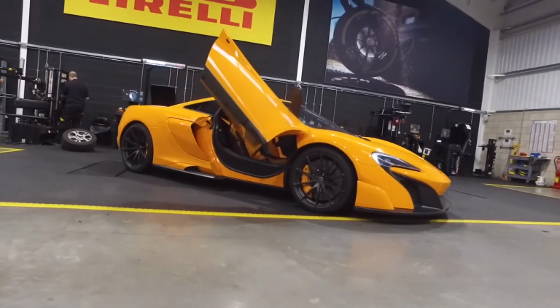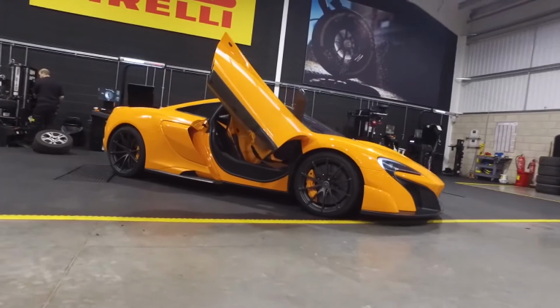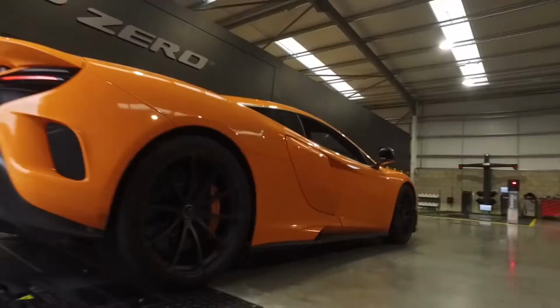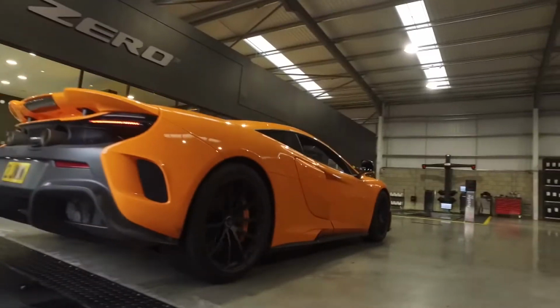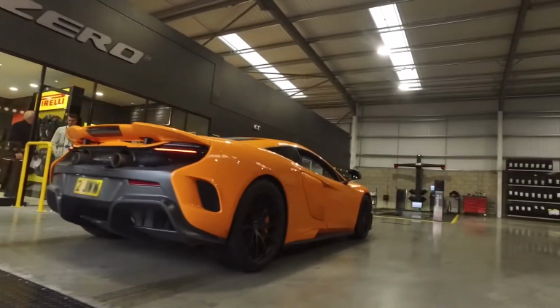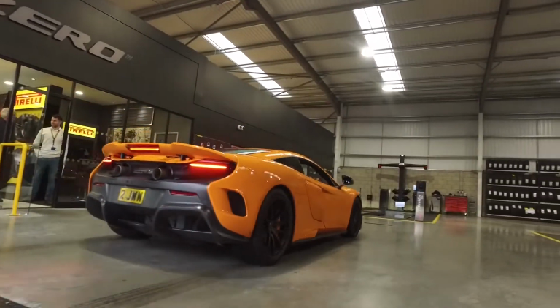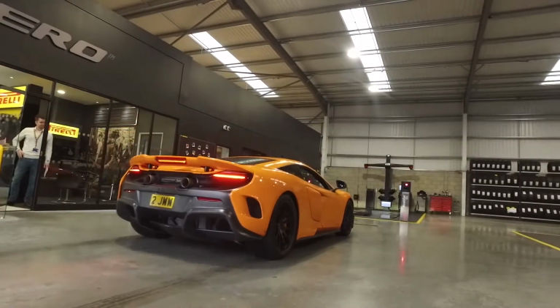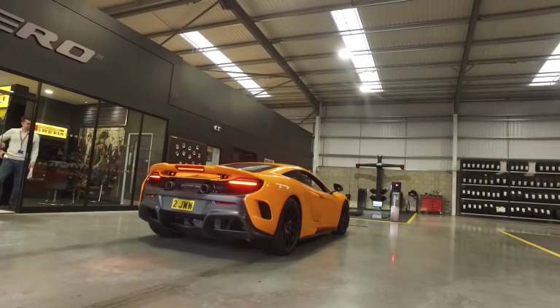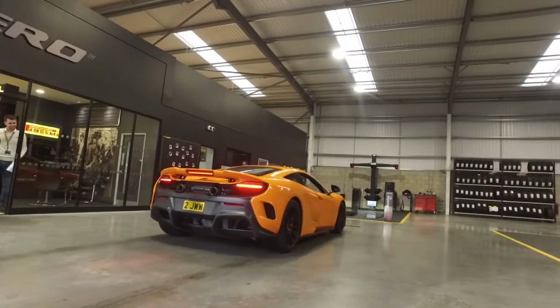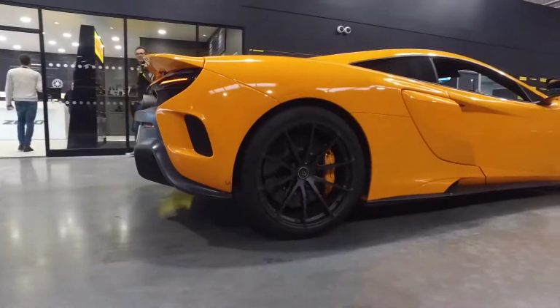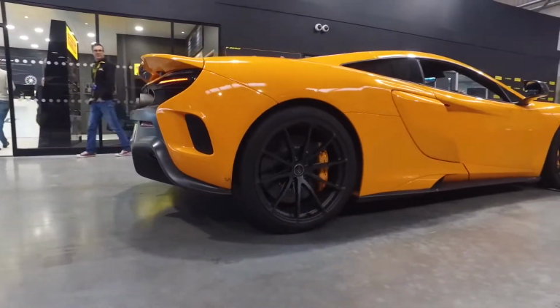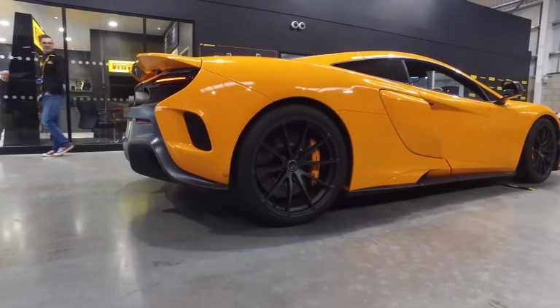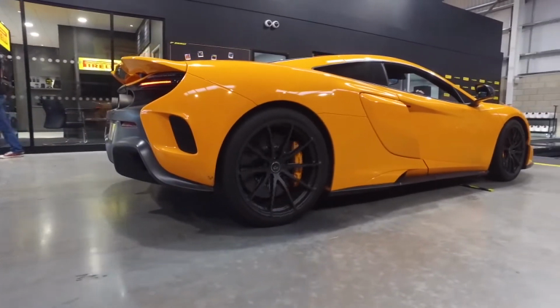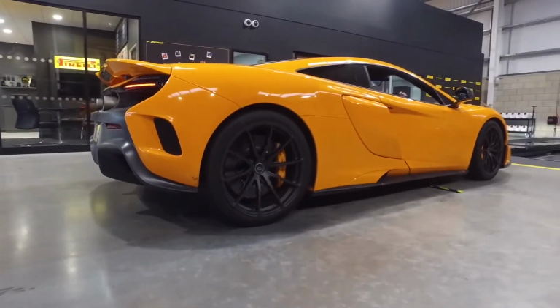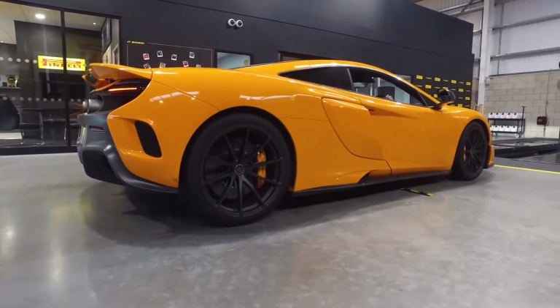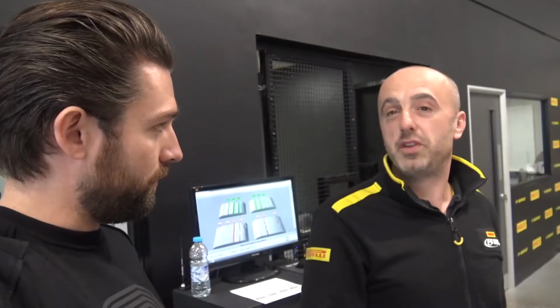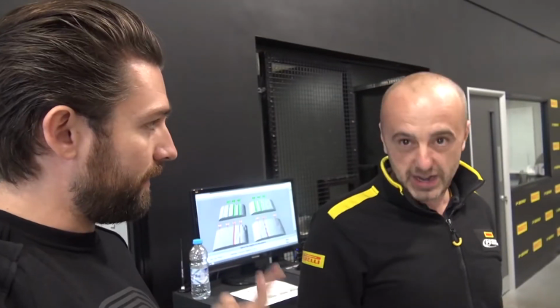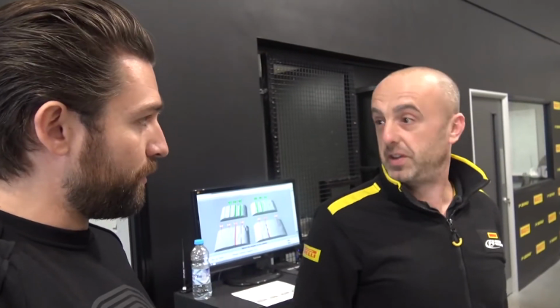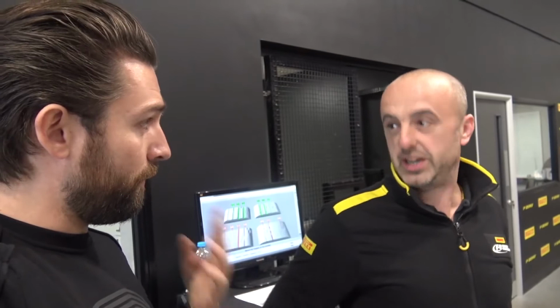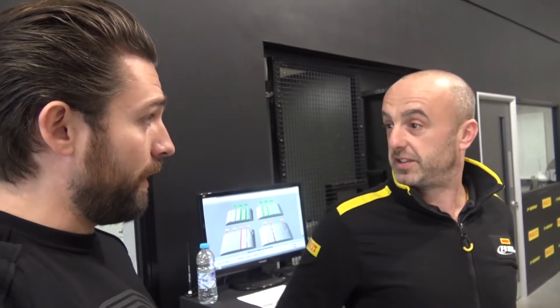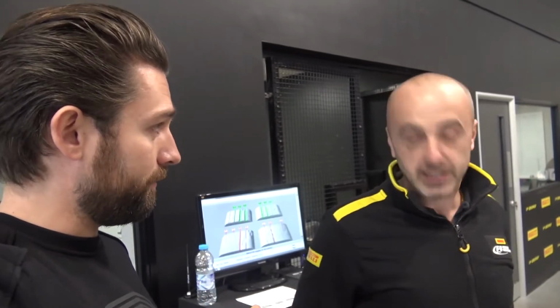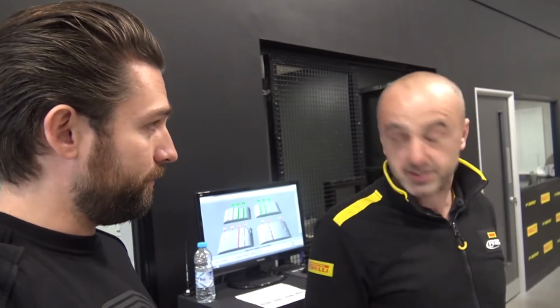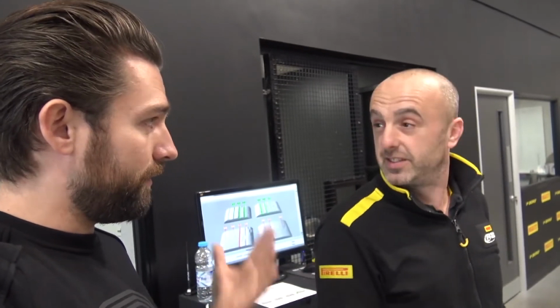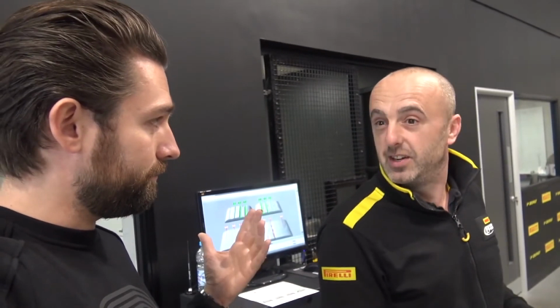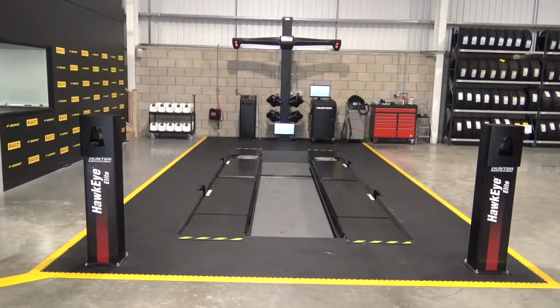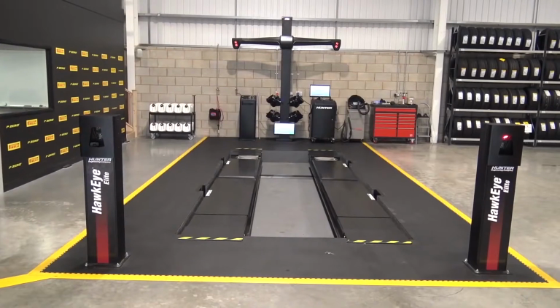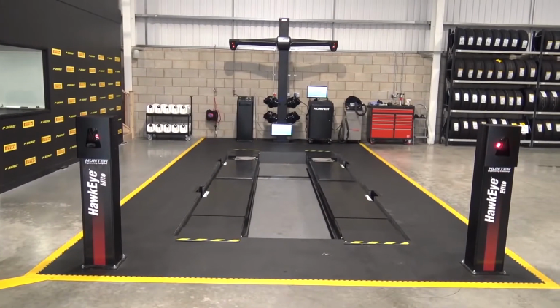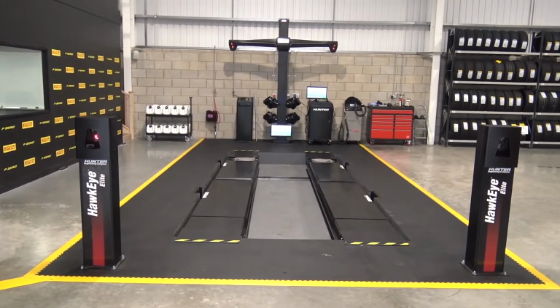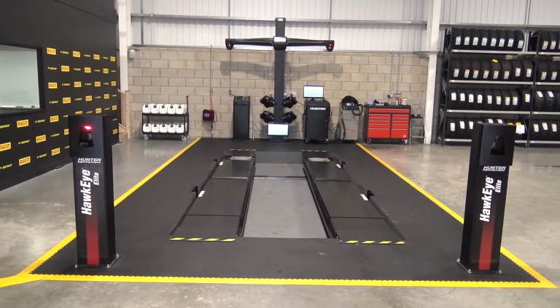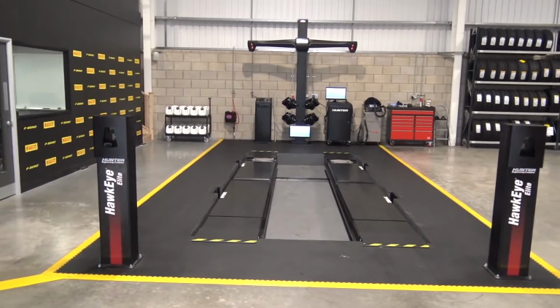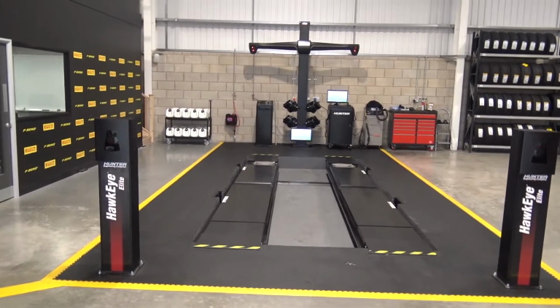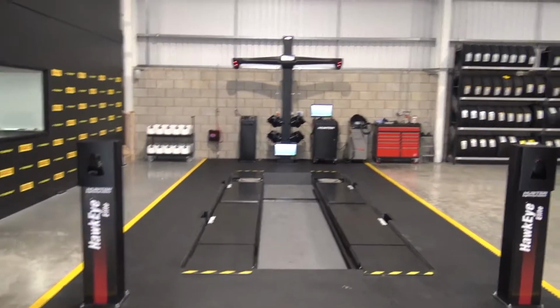So essentially, from five minutes of driving in the door, you've got a snapshot of your tyre condition — we've got everything we need within just a few minutes. Pretty ideal.